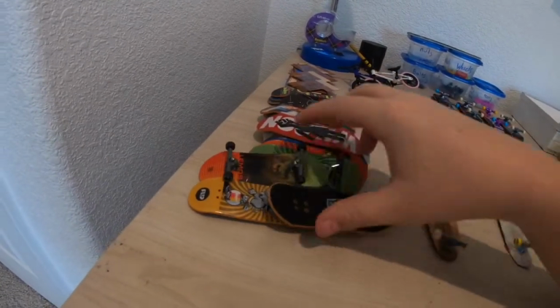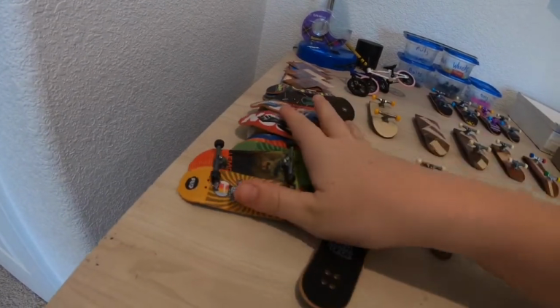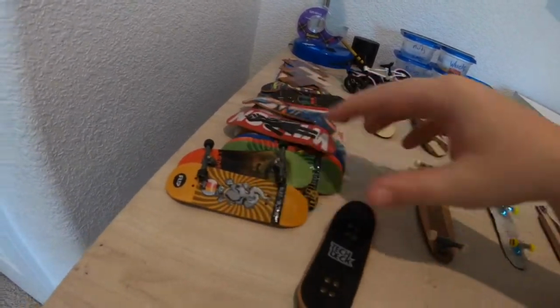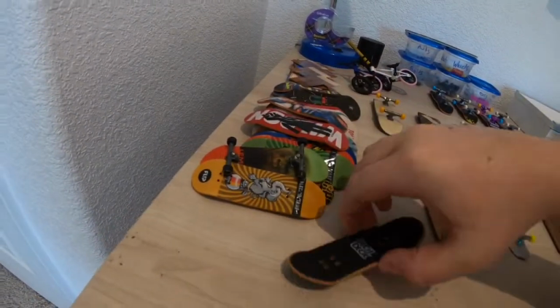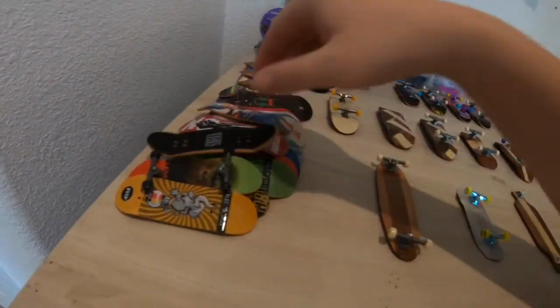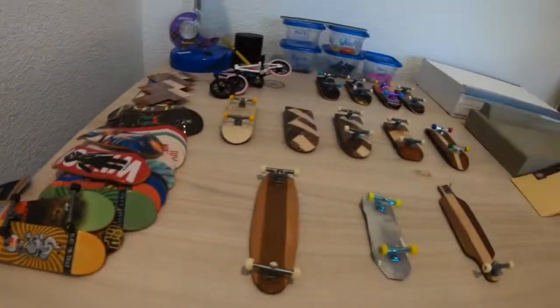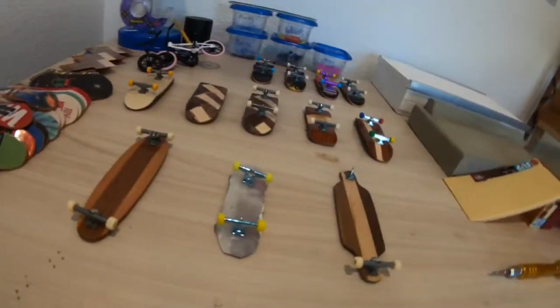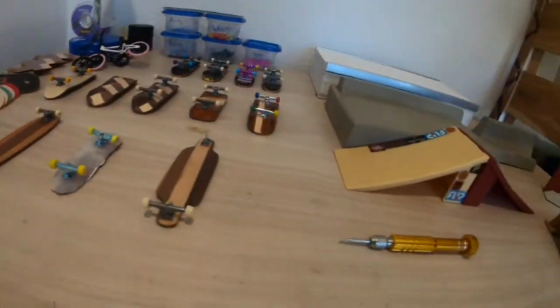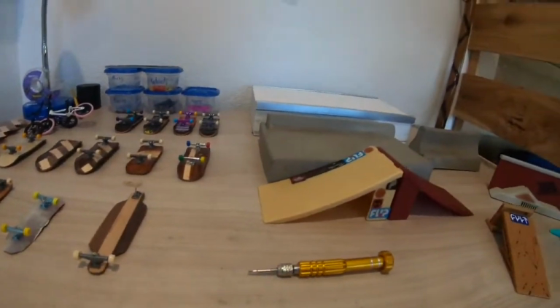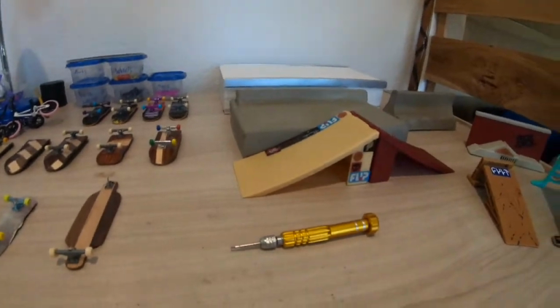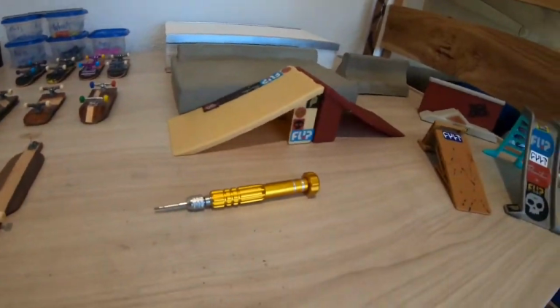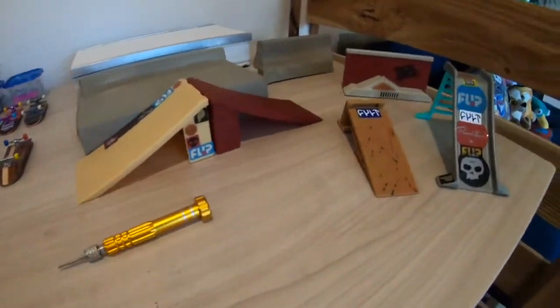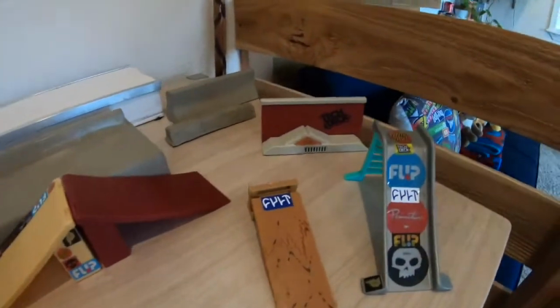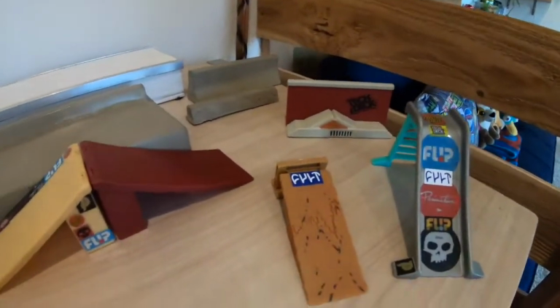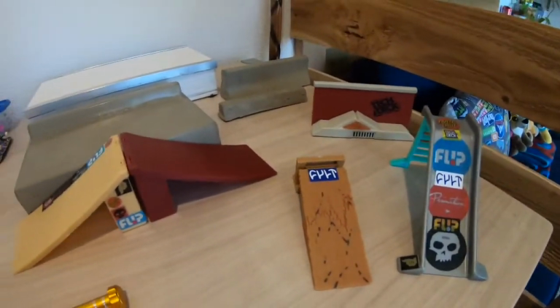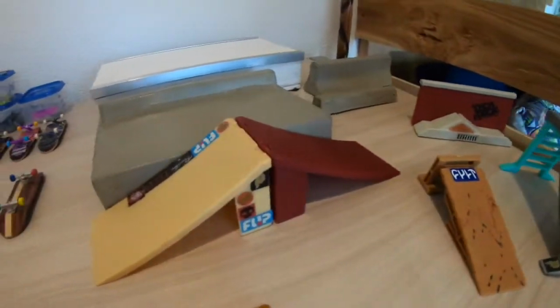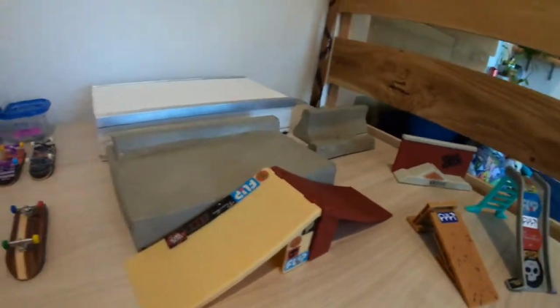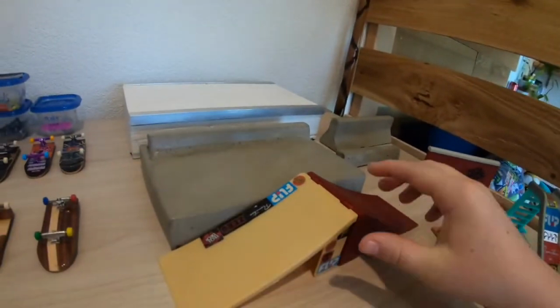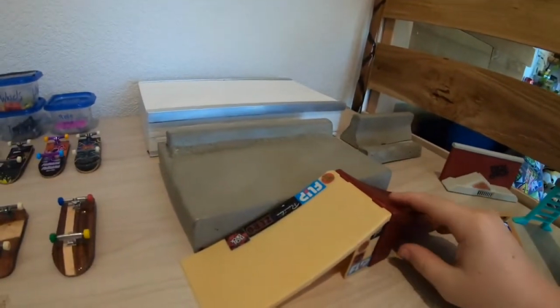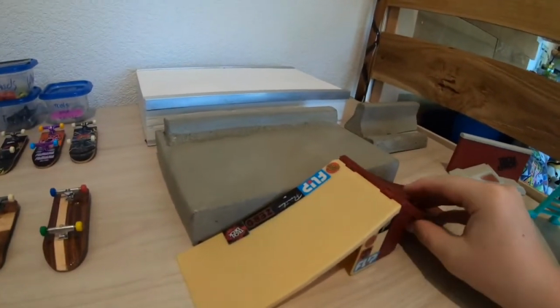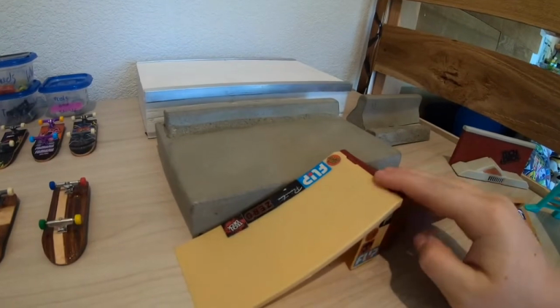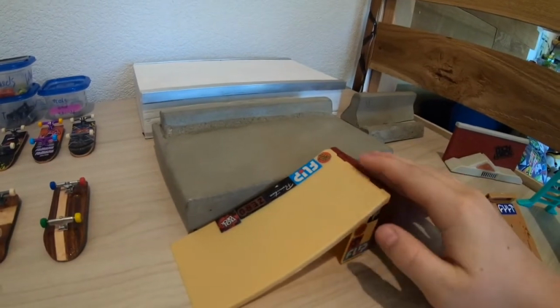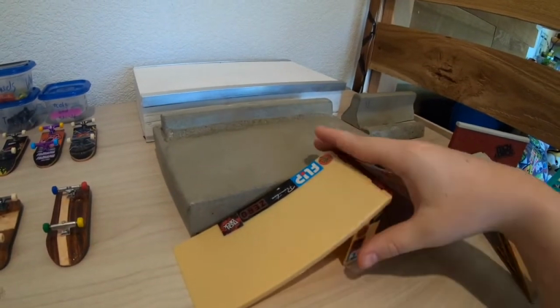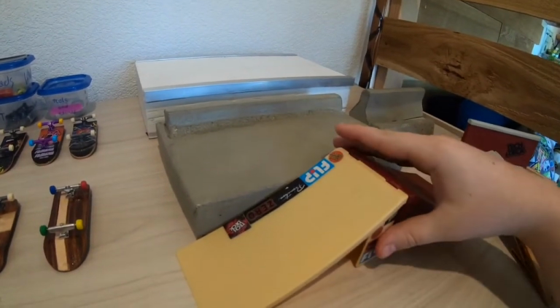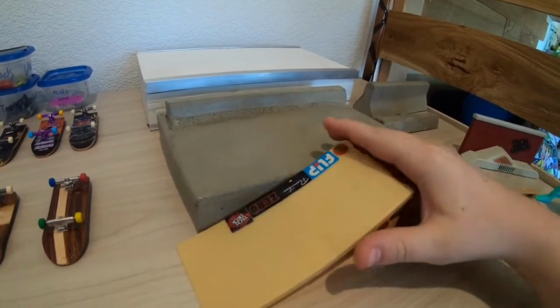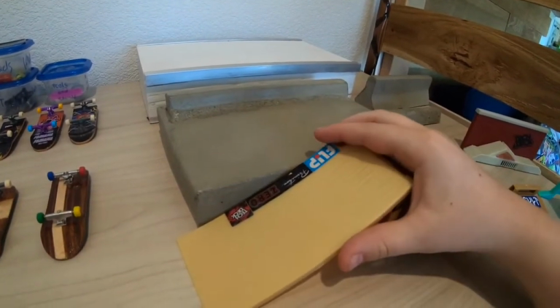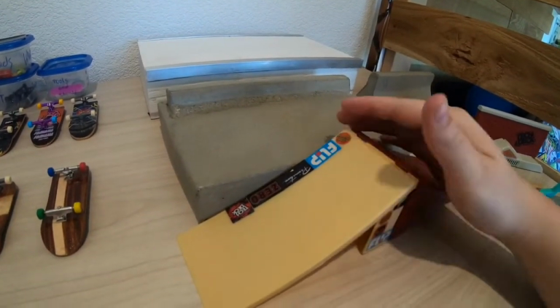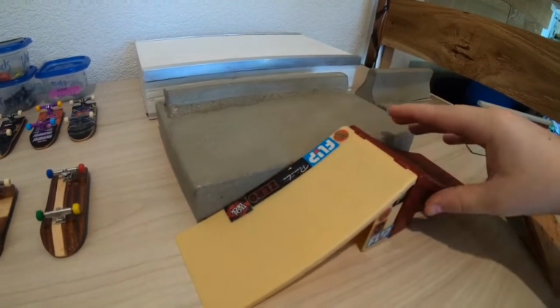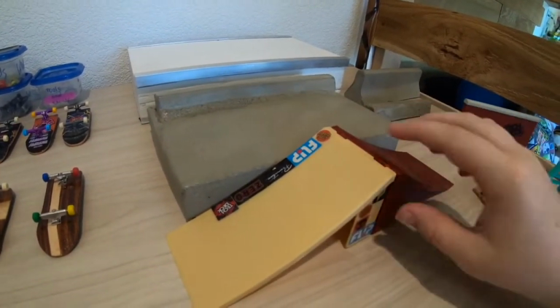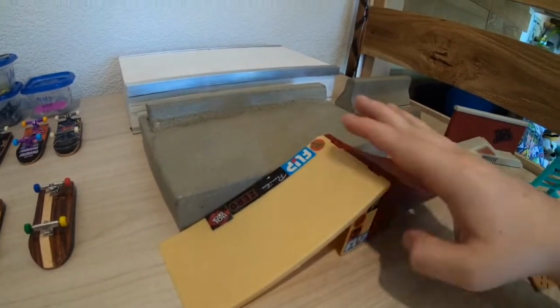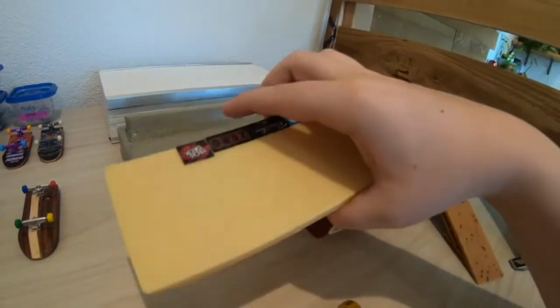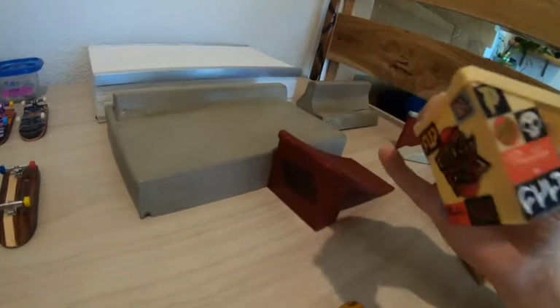These two came with a couple of fingerboards I got. I put stickers on this one, just covered it in stickers that I had from tech deck.